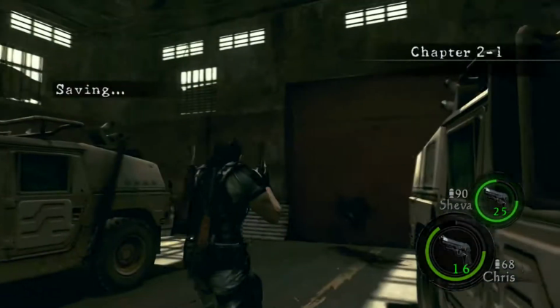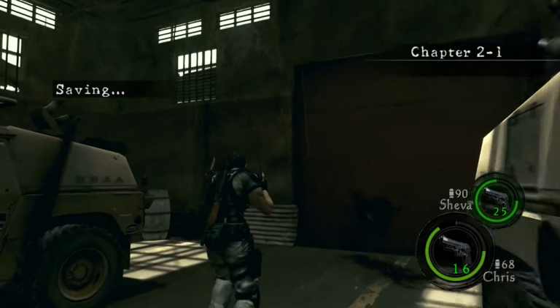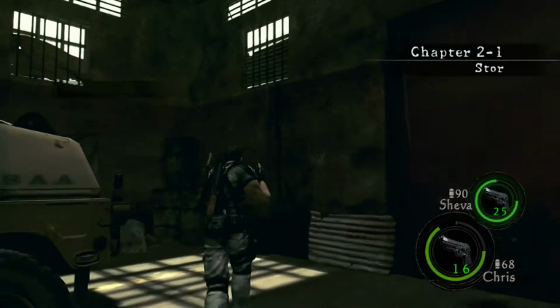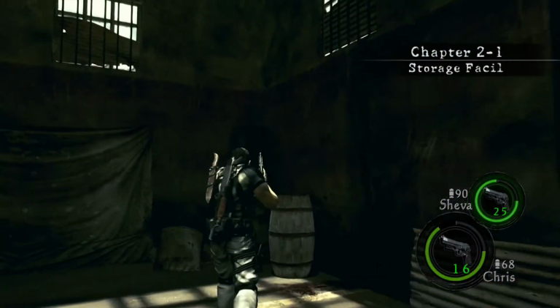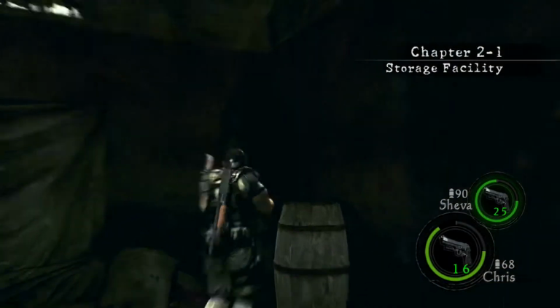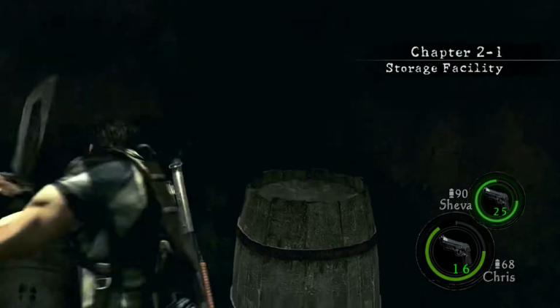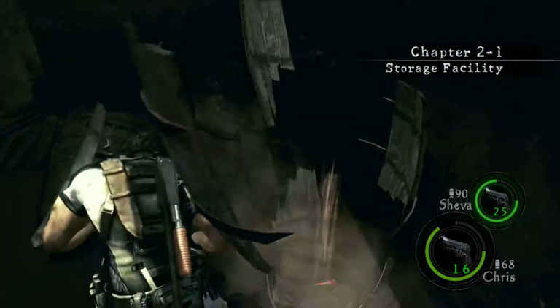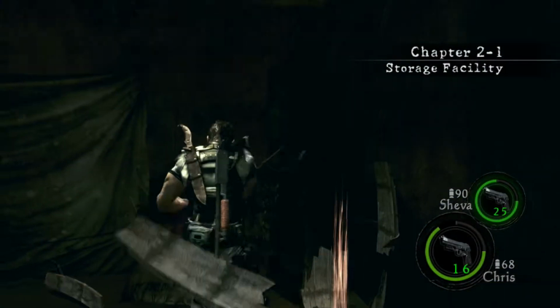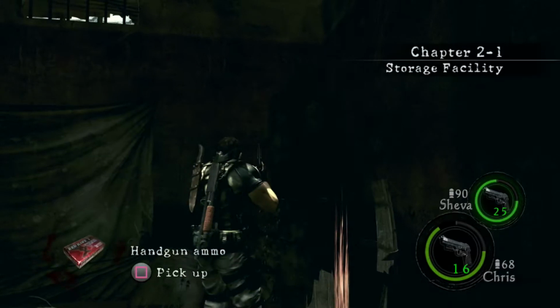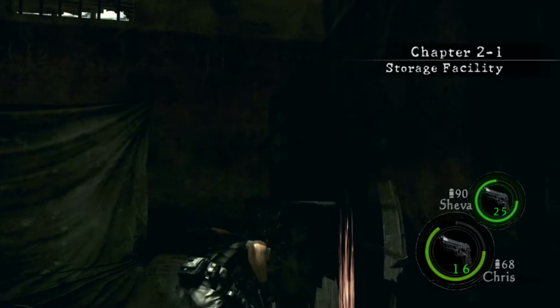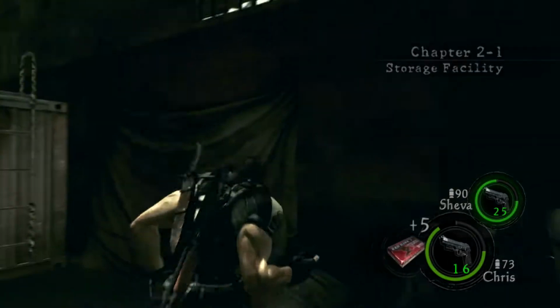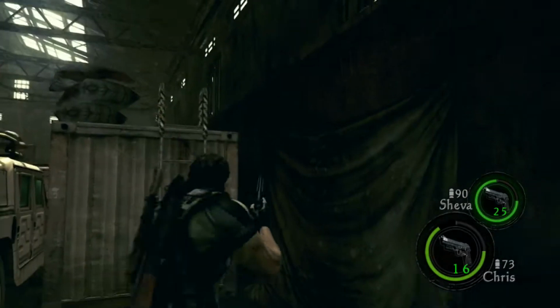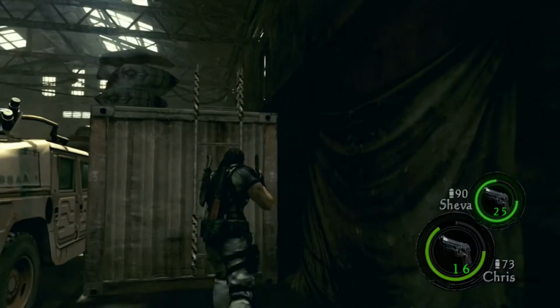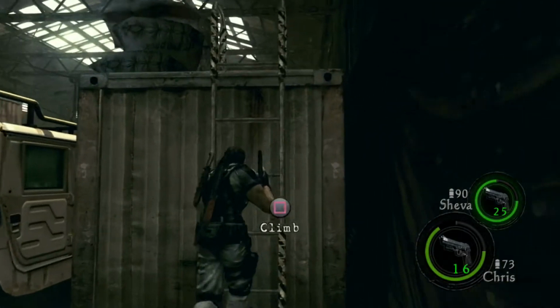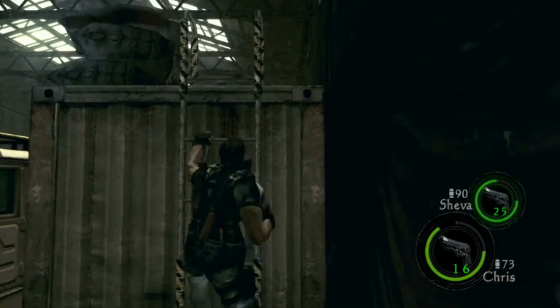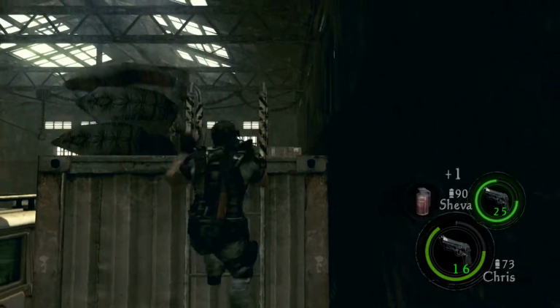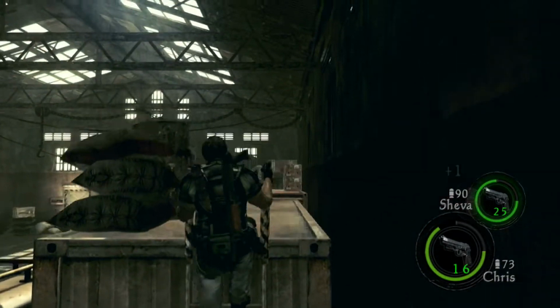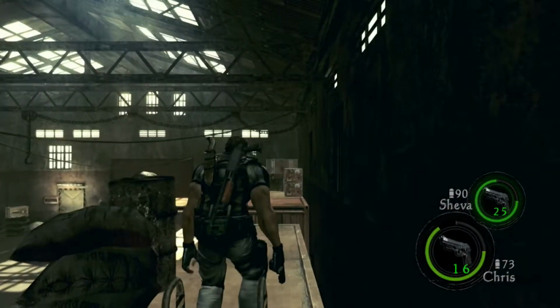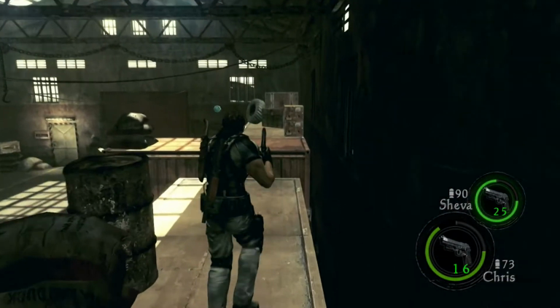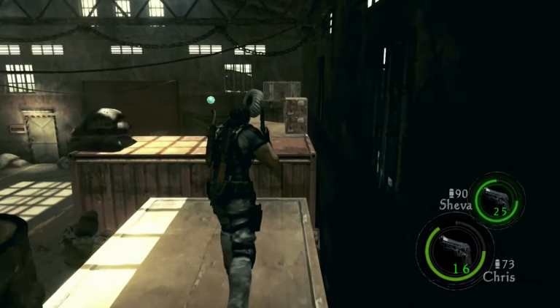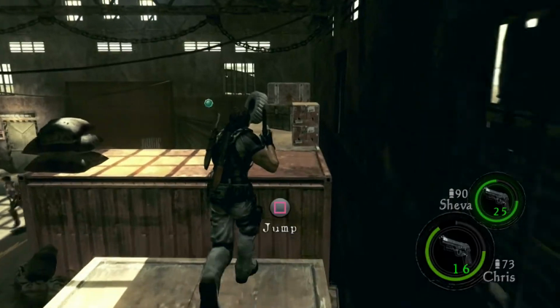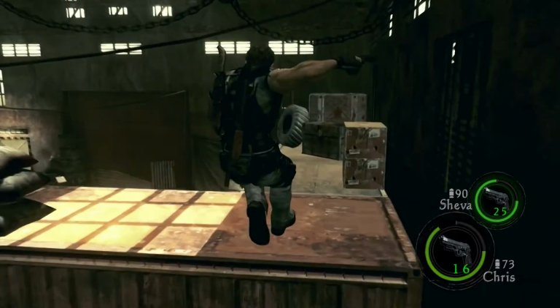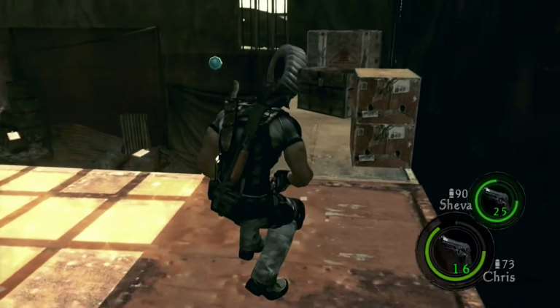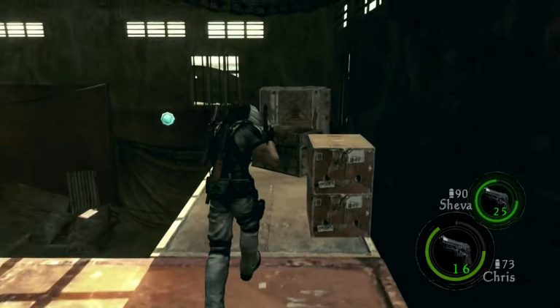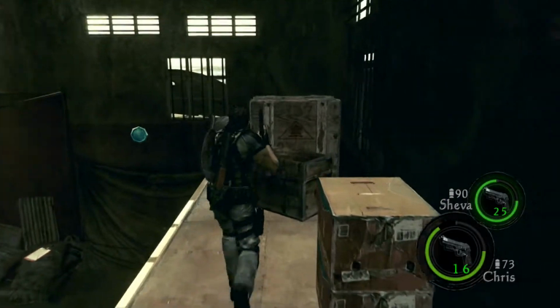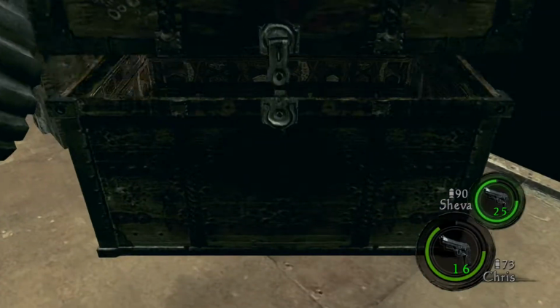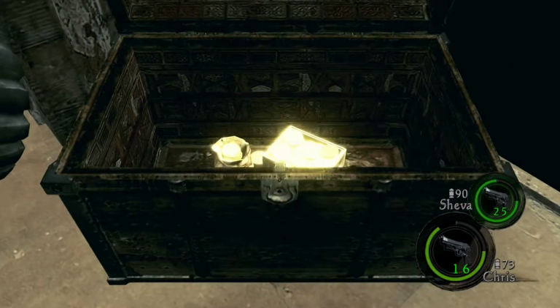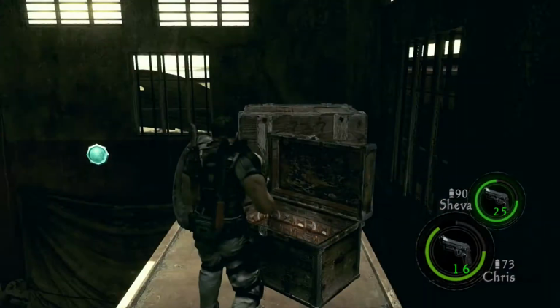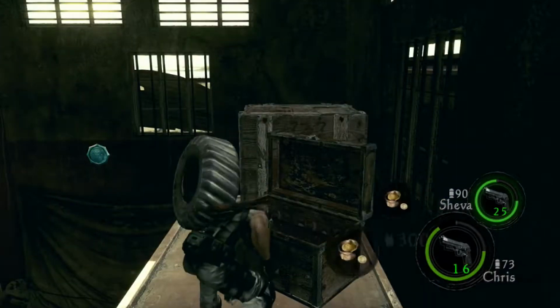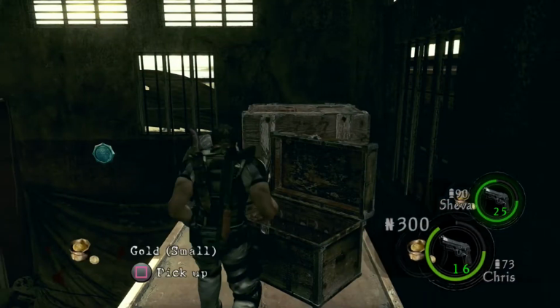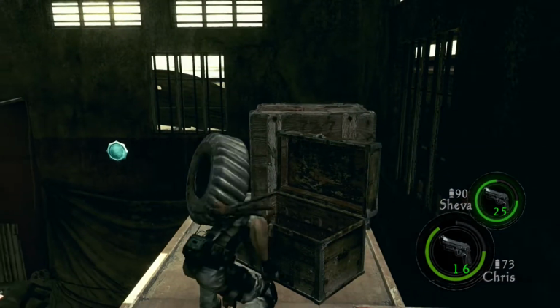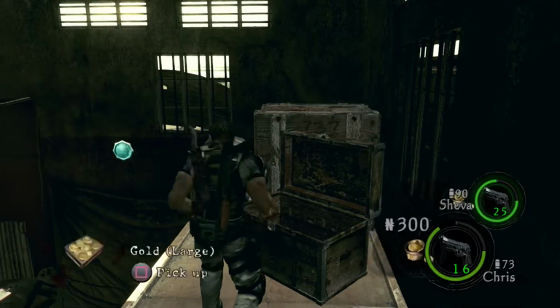Hey guys, welcome to part 3 of the Resident Evil 5 playthrough. We are now on to chapter 2-1 at the storage facility. So what do you think are in those boxes? Besides ammunition and money, lots and lots of gold.